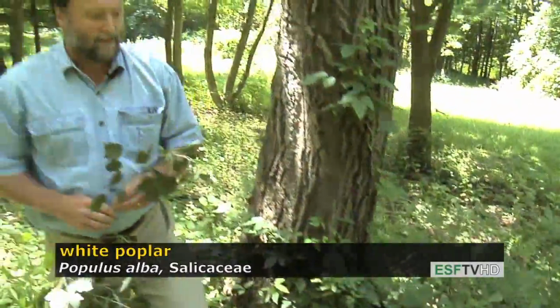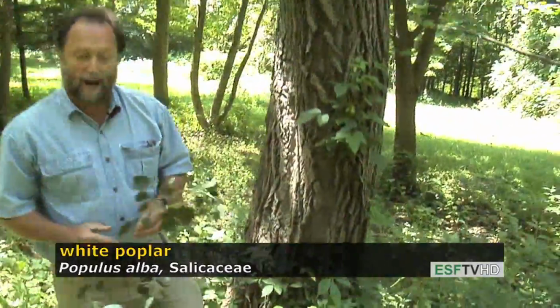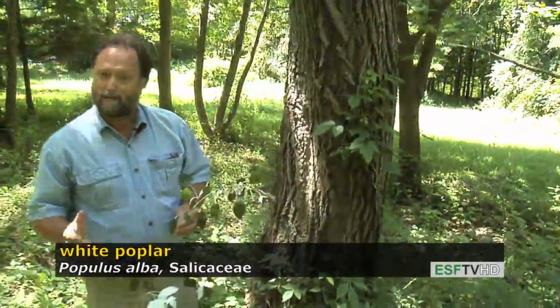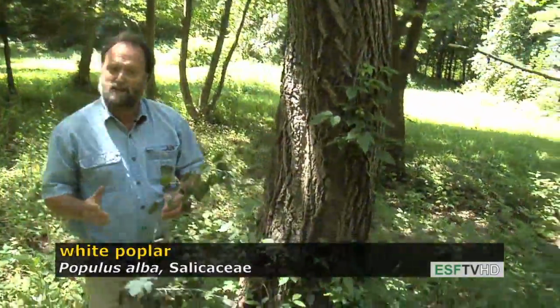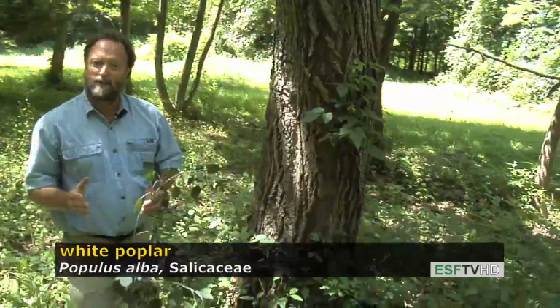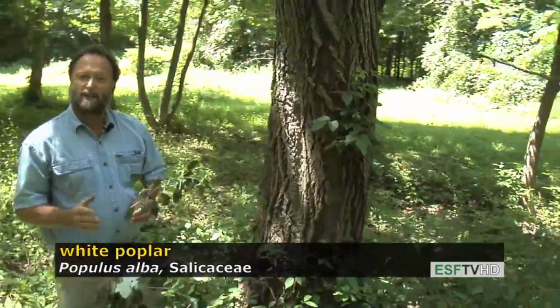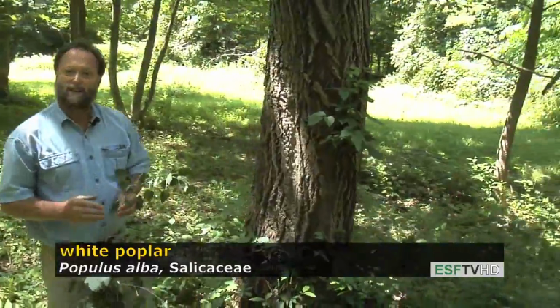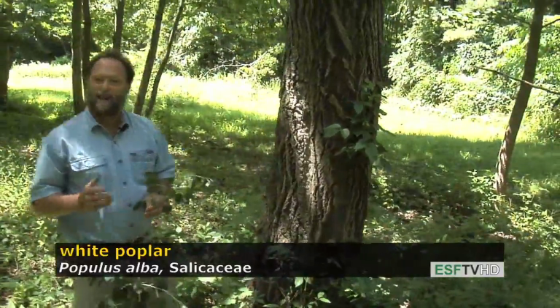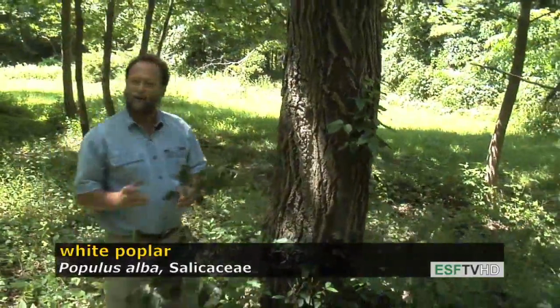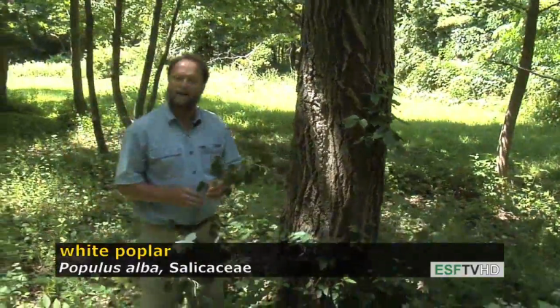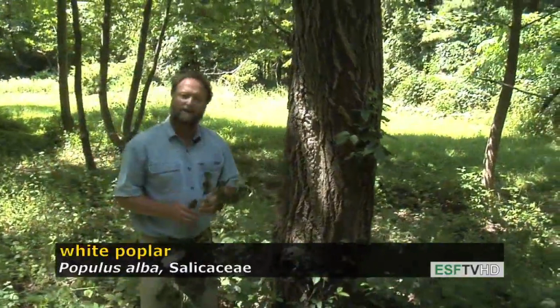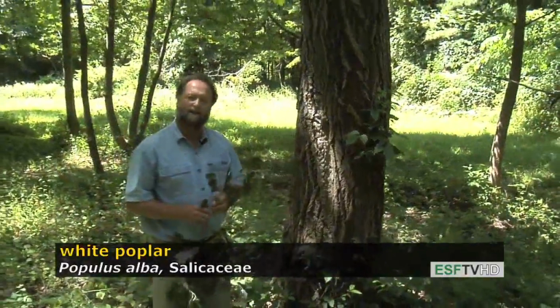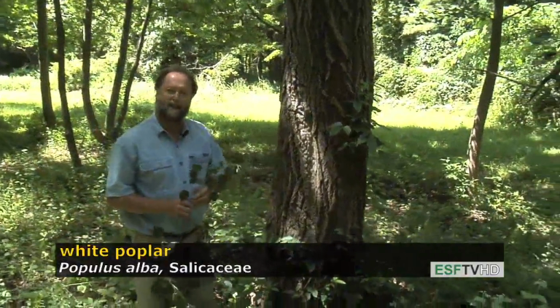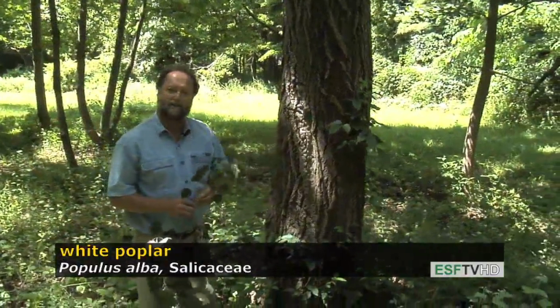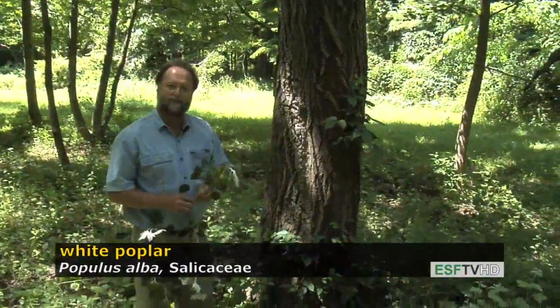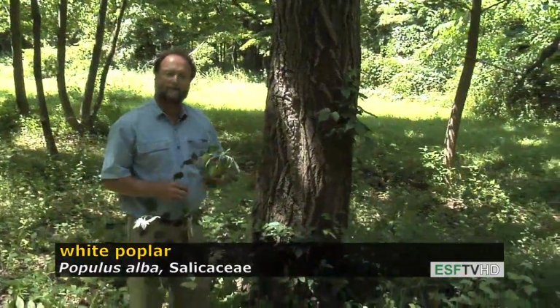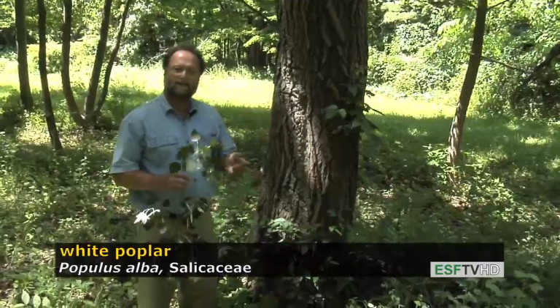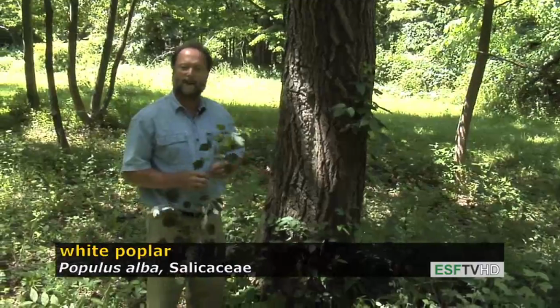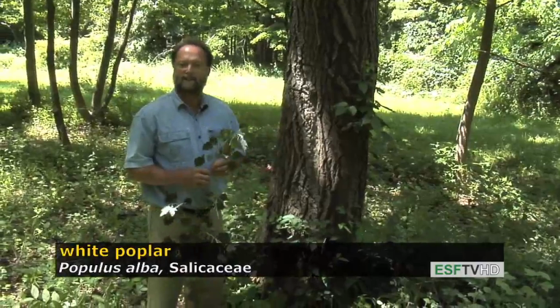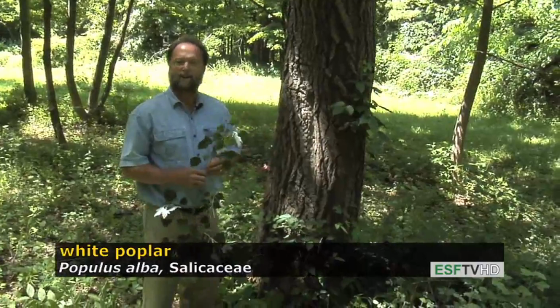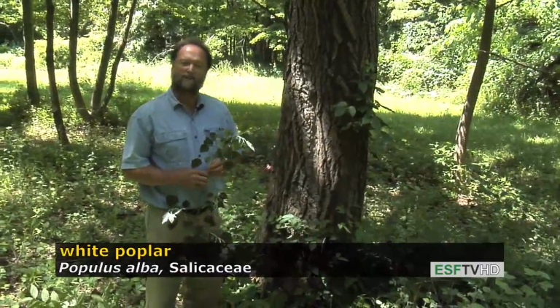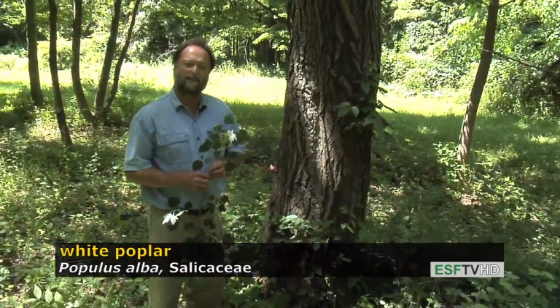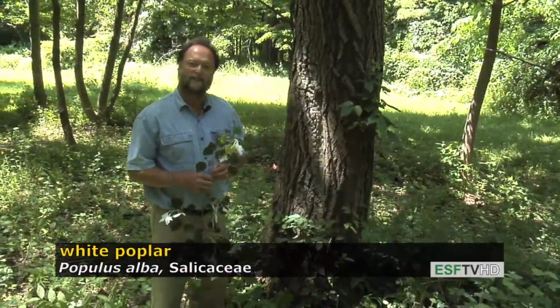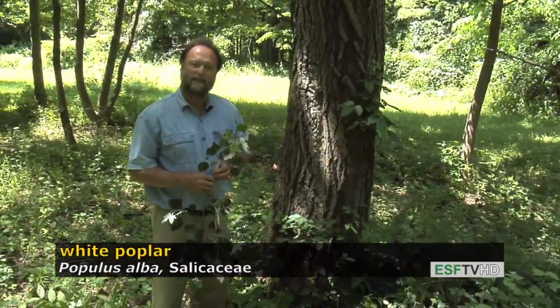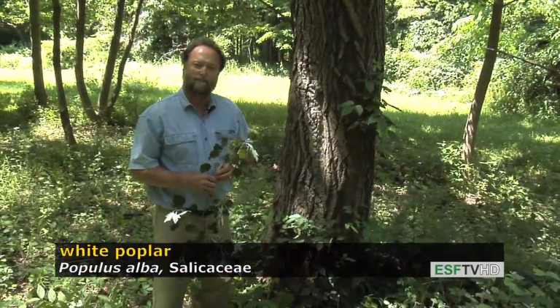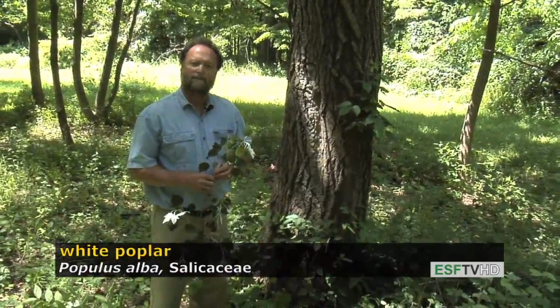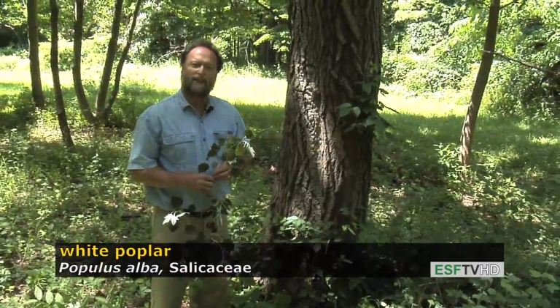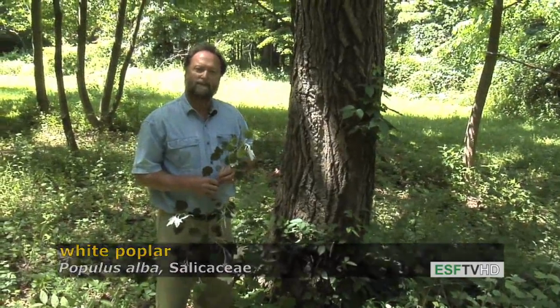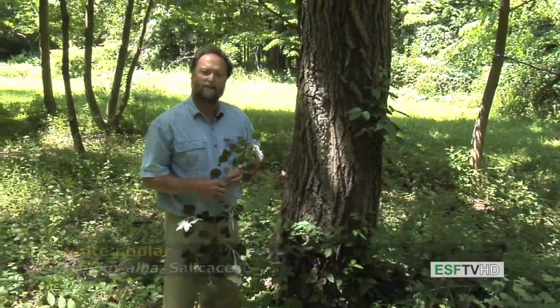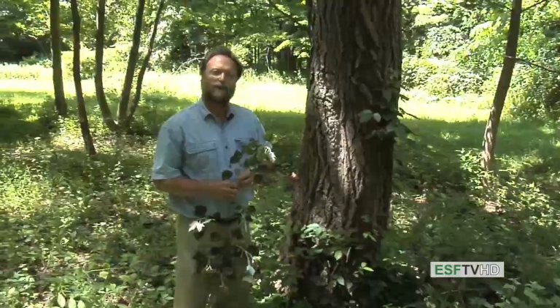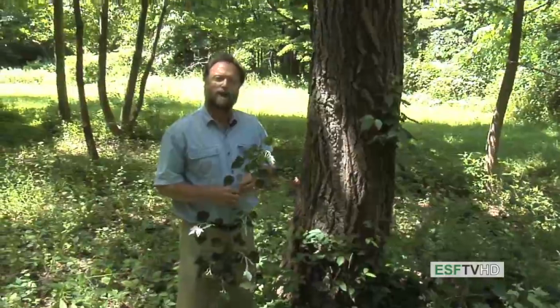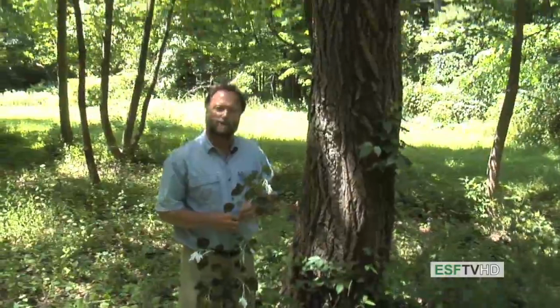So it's a commonly planted tree but doesn't have a whole lot of economic value. It is common to find it in parks and other places. Populus alba — the white poplar.